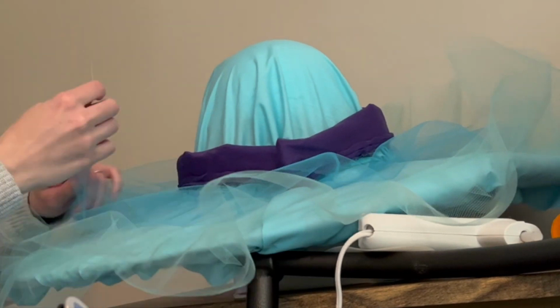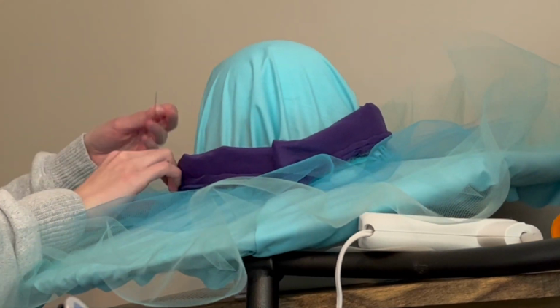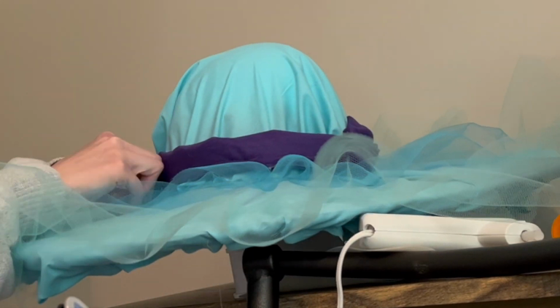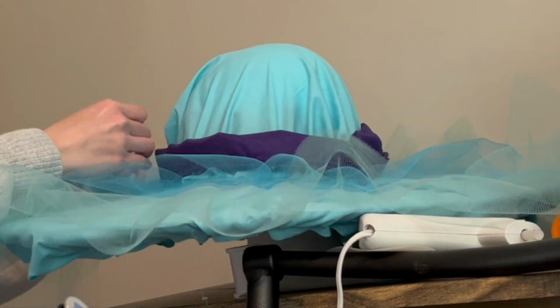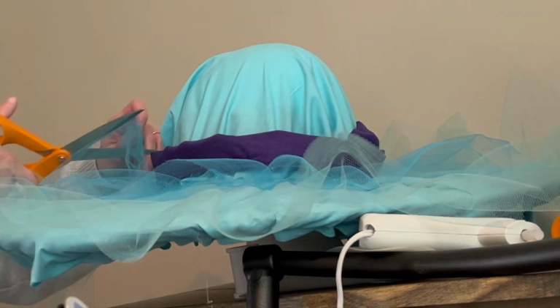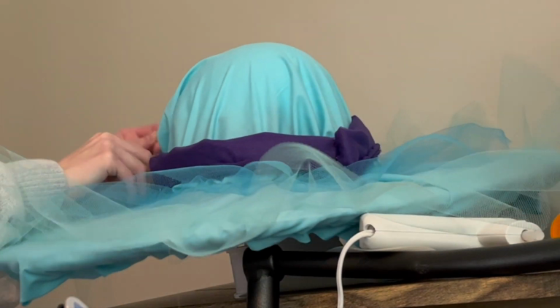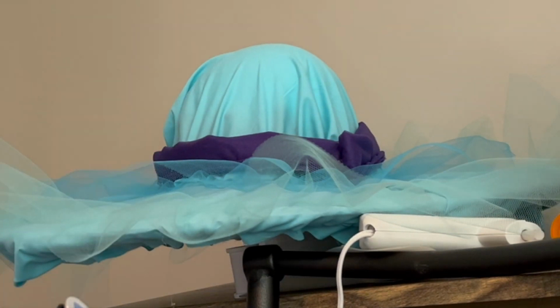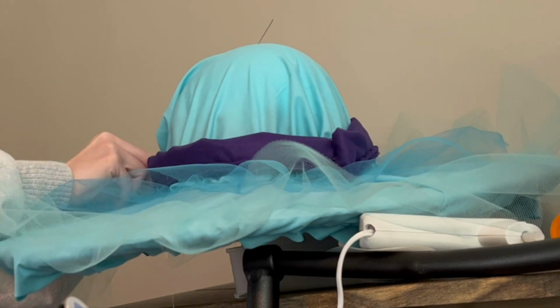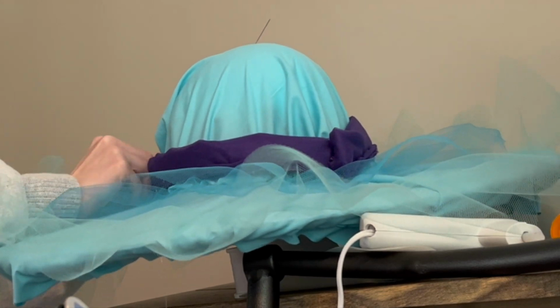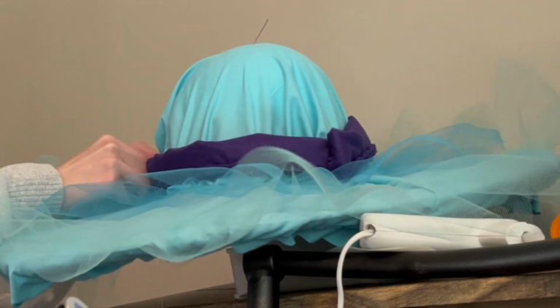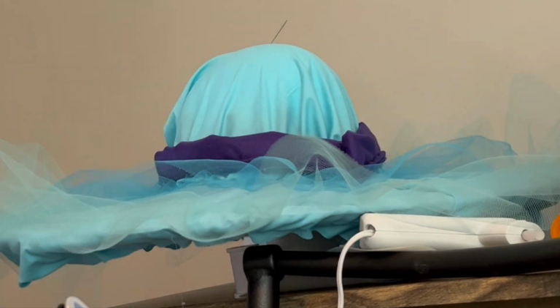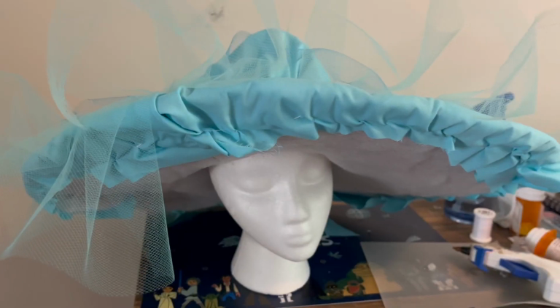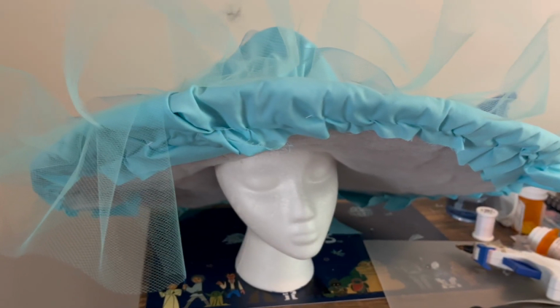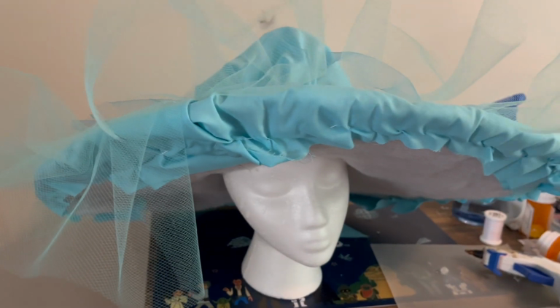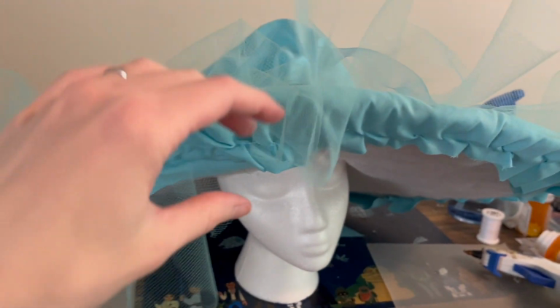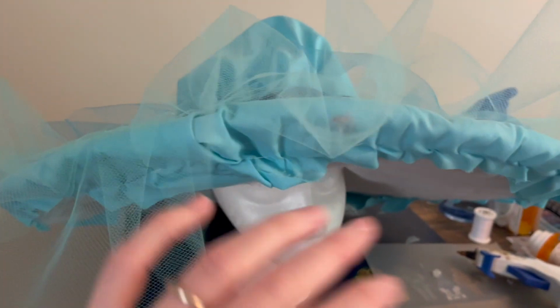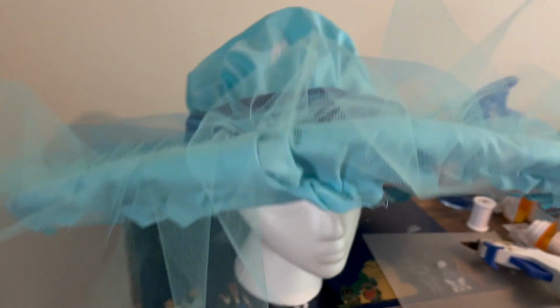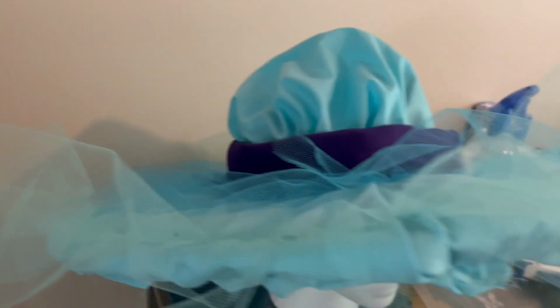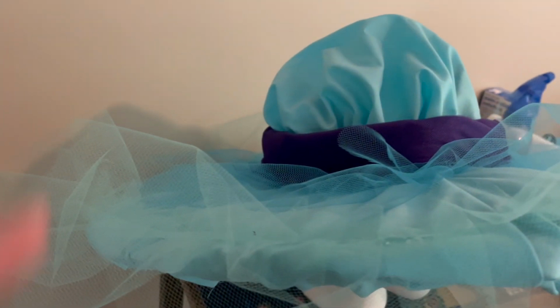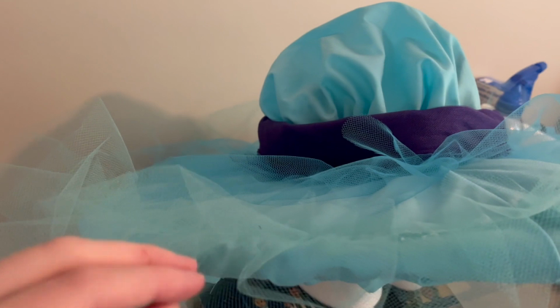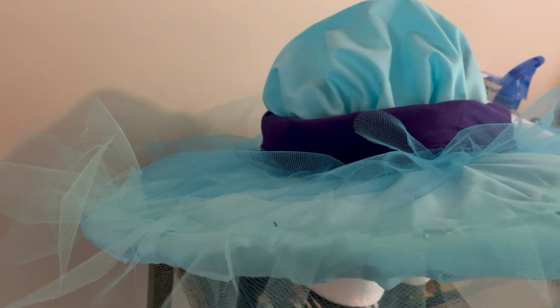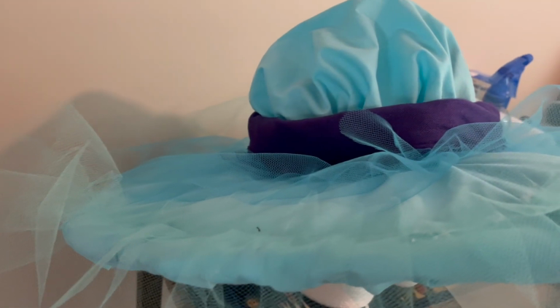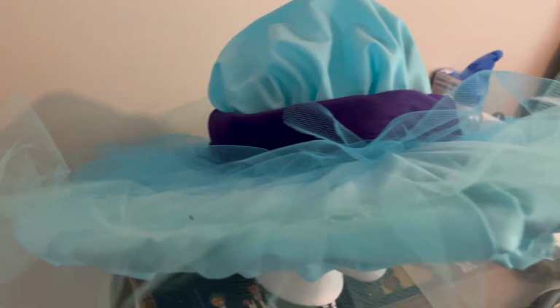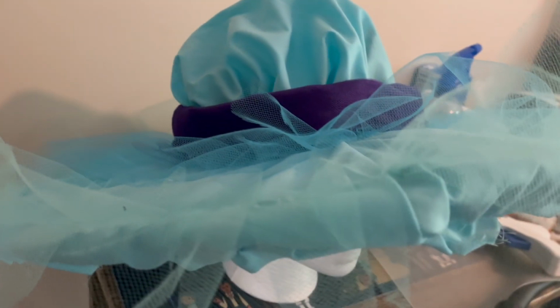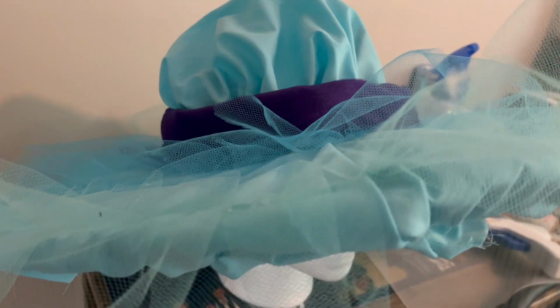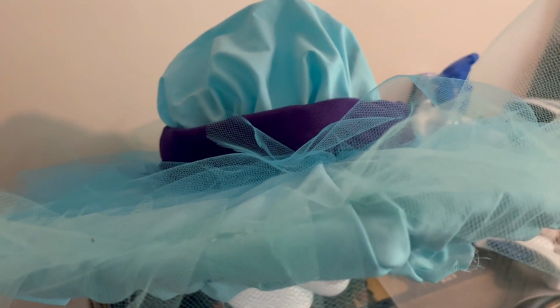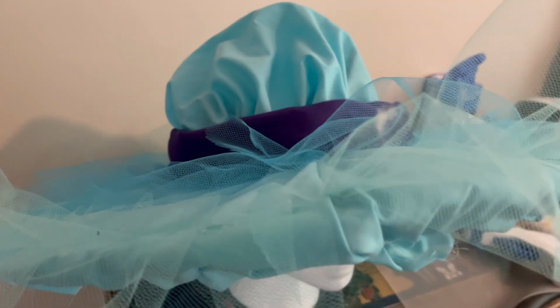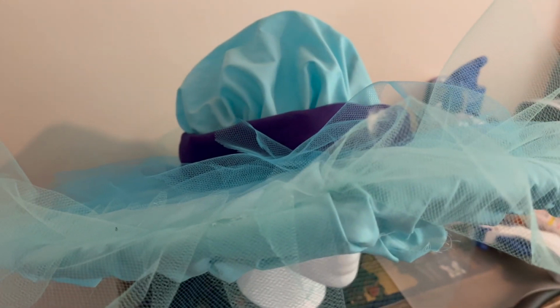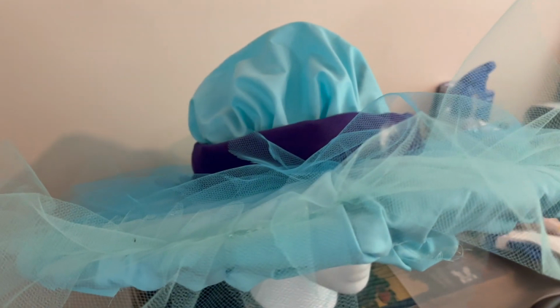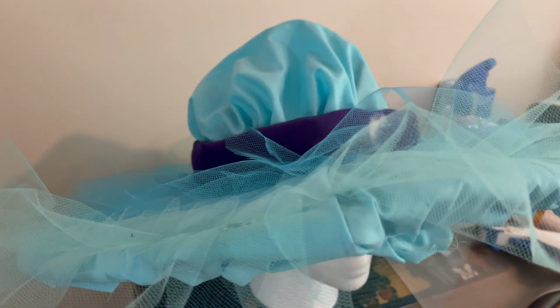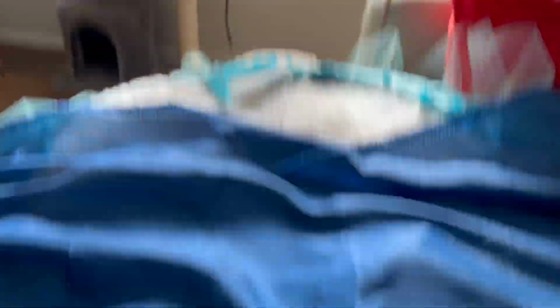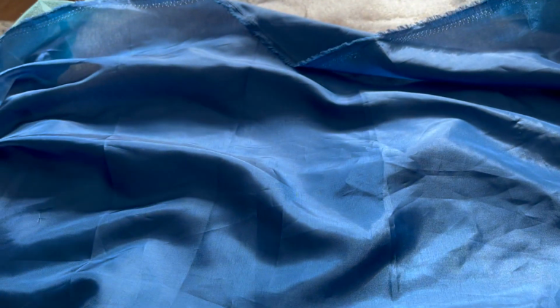Since there is cardboard under here you can't really machine sew it, so you do have to hand sew a lot of this, but that does mean there are fewer supplies needed. Here's what my hat currently looks like — it's so big, but I actually love it since it was supposed to be over the top anyway.